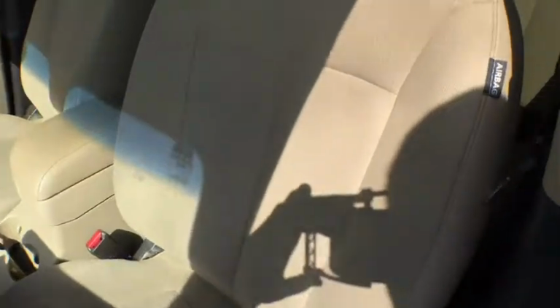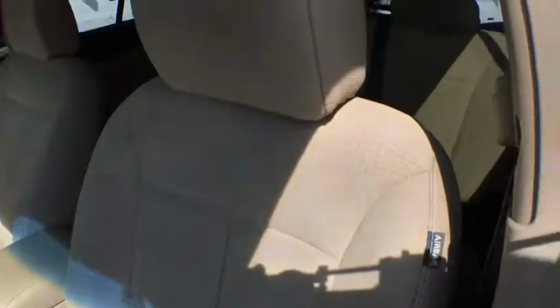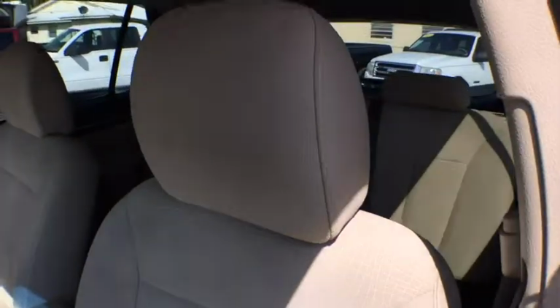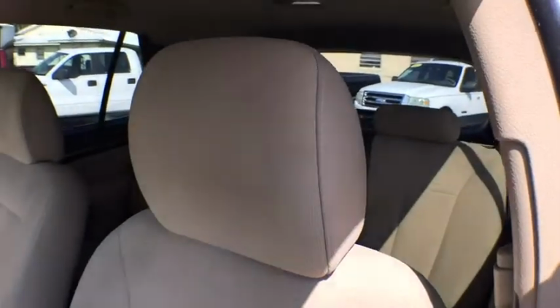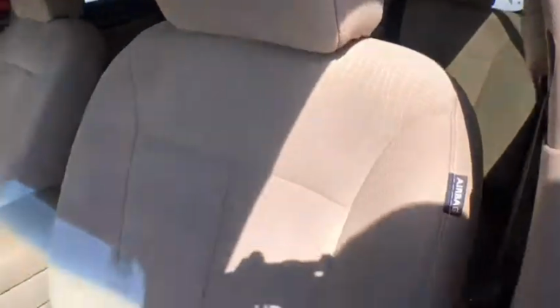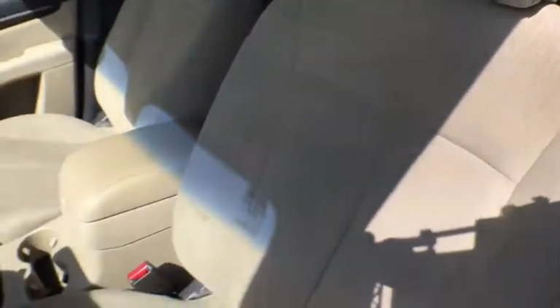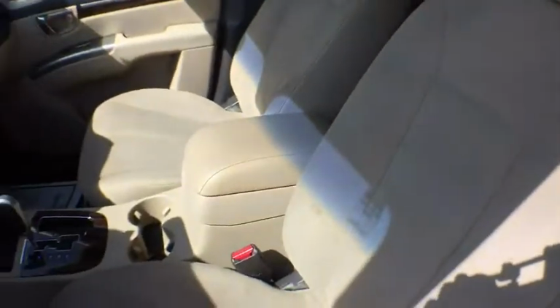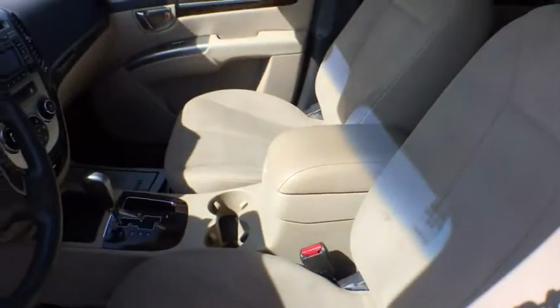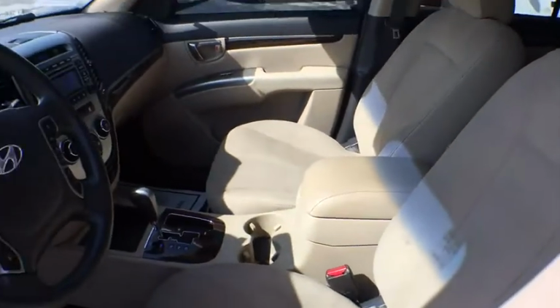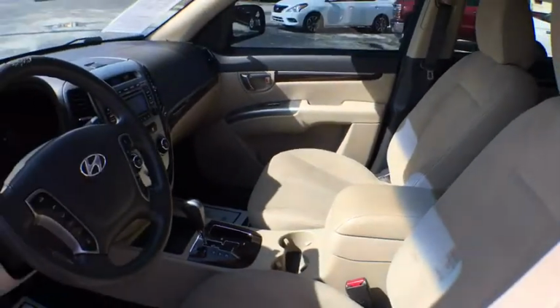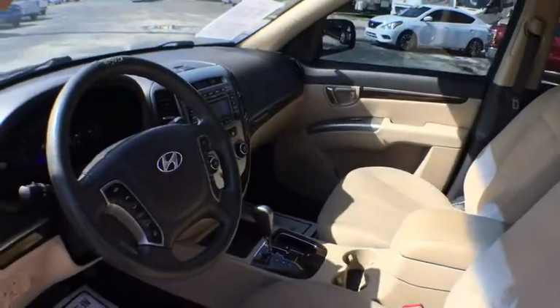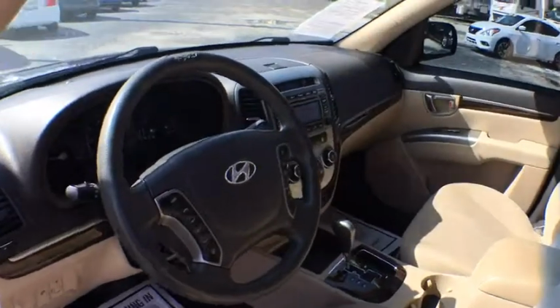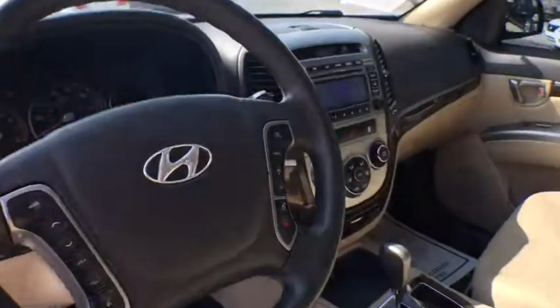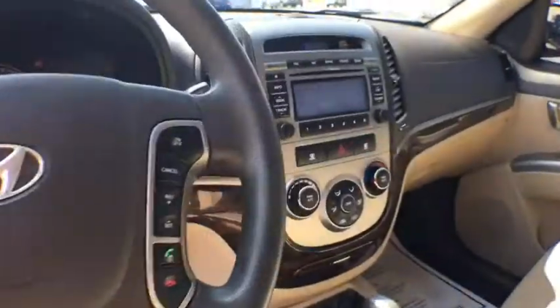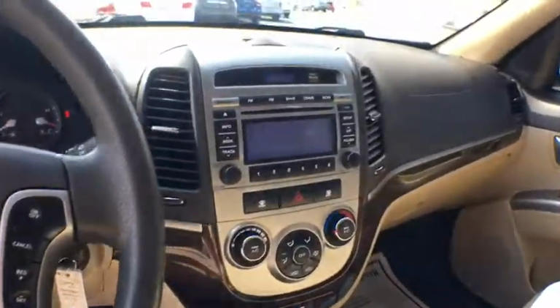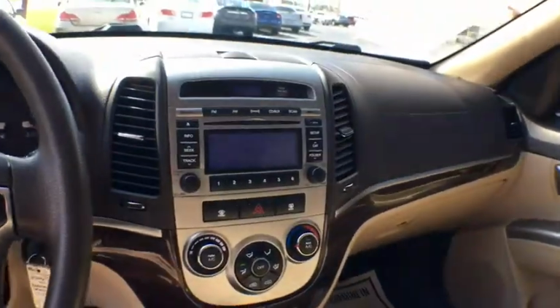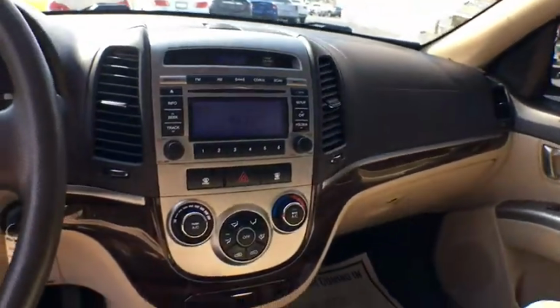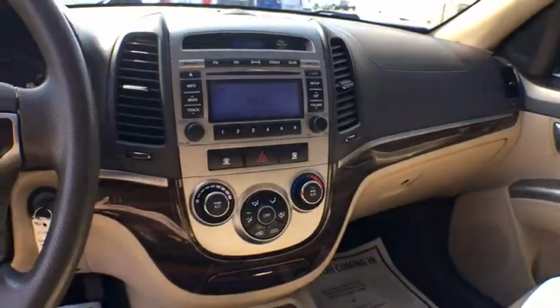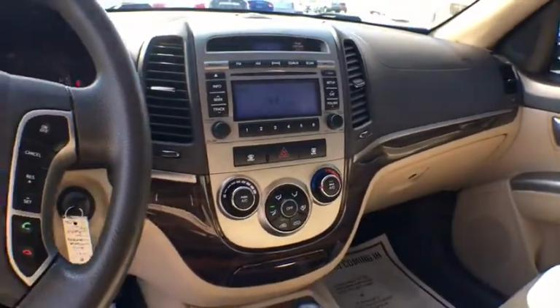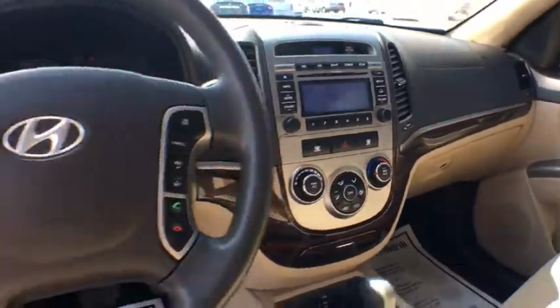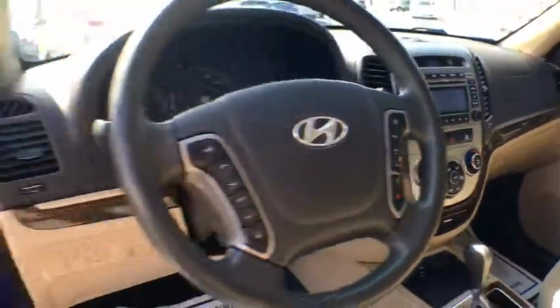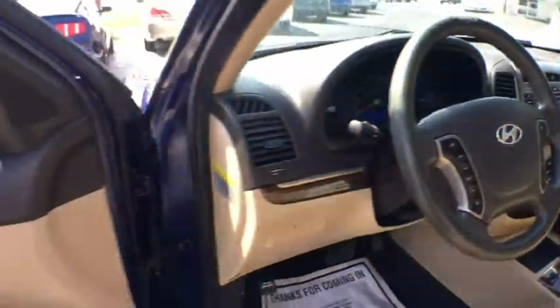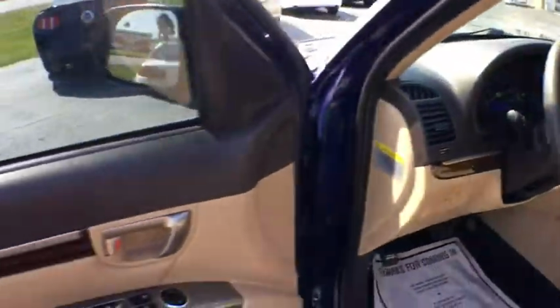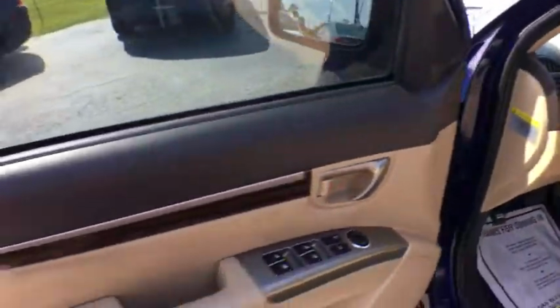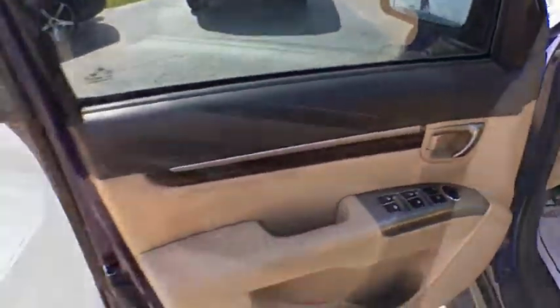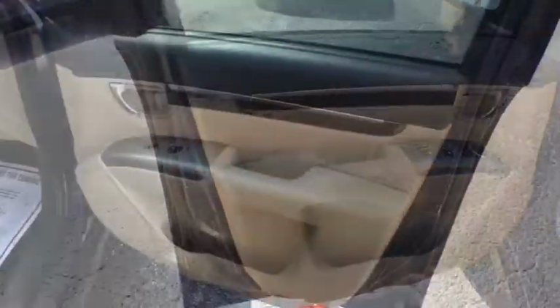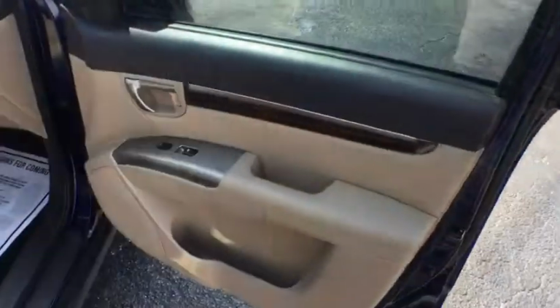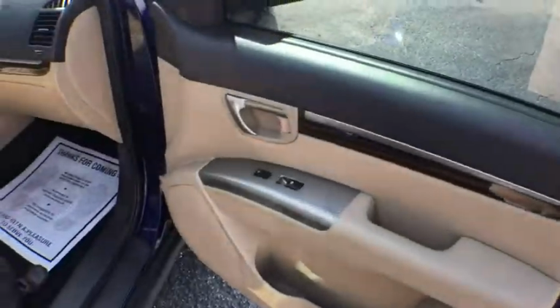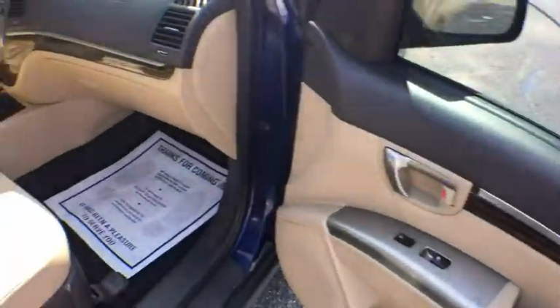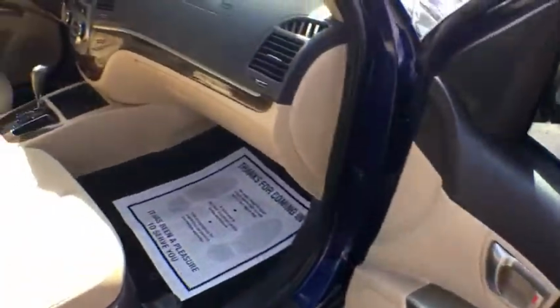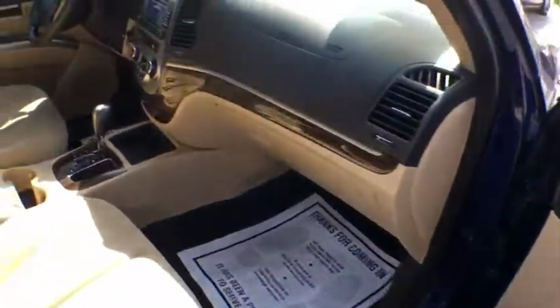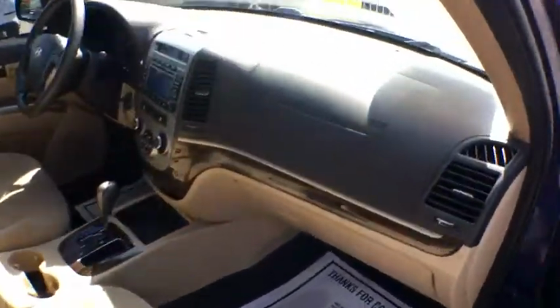Here are some of this vehicle's great options: cruise control, front wheel drive, trip odometer, clock, rear window defroster, trip computer, power windows, side airbag, power door locks, brake assist, airbag.